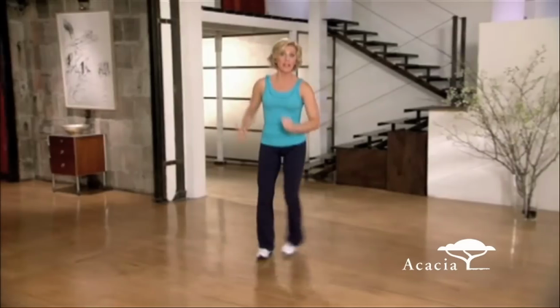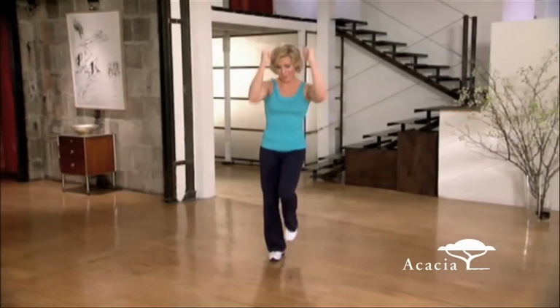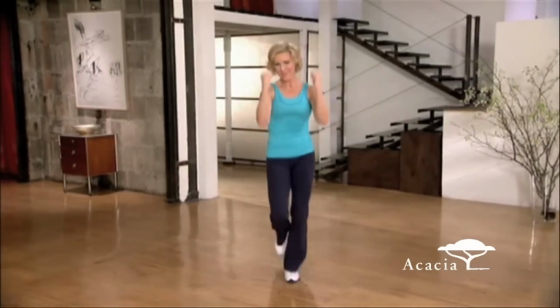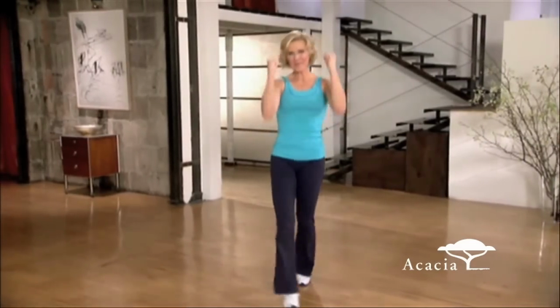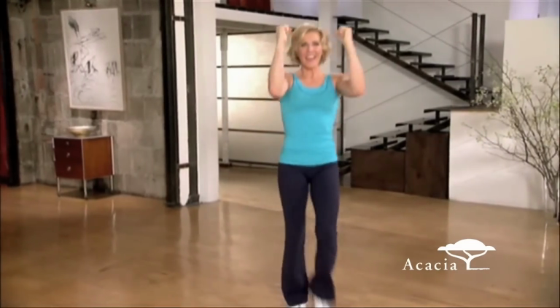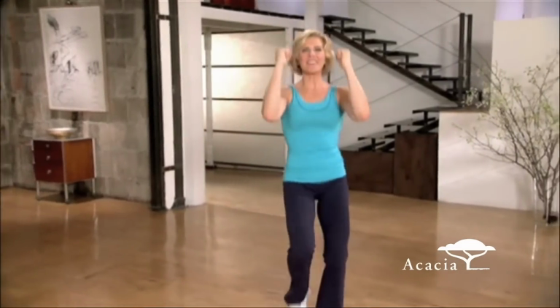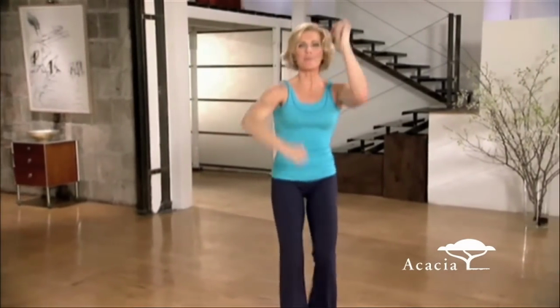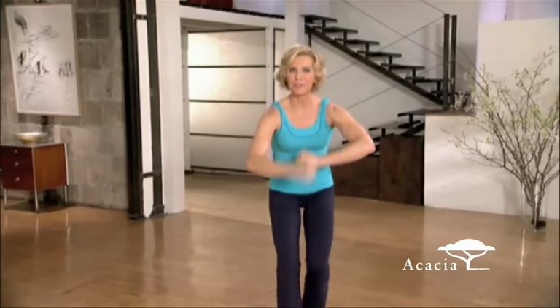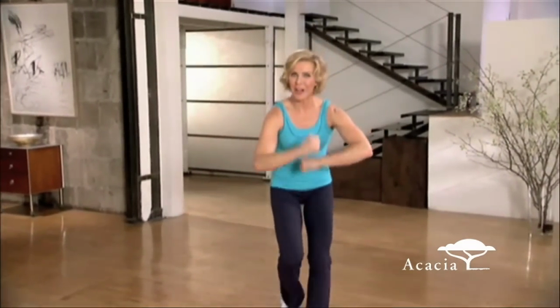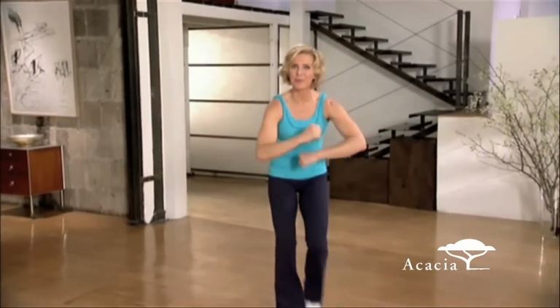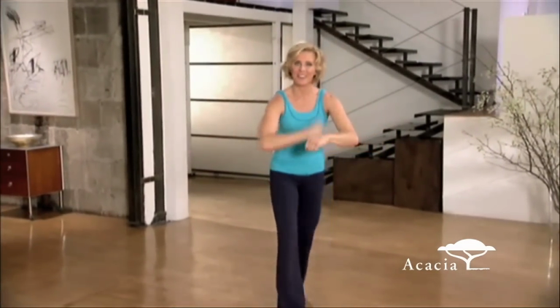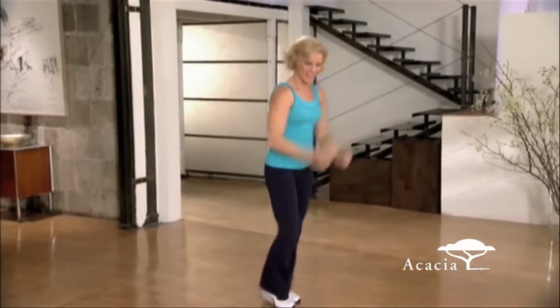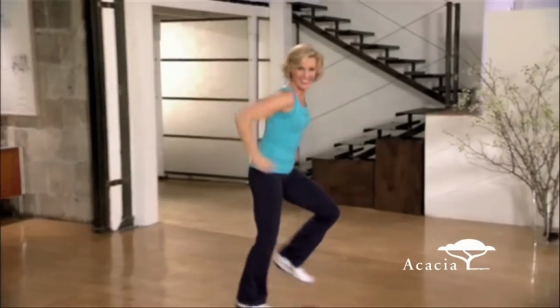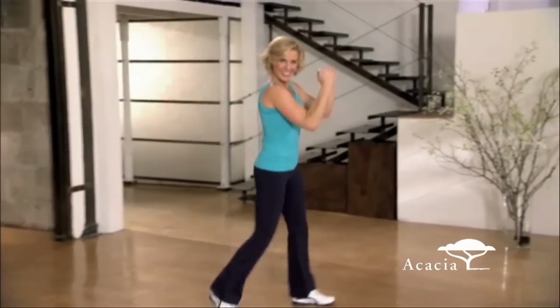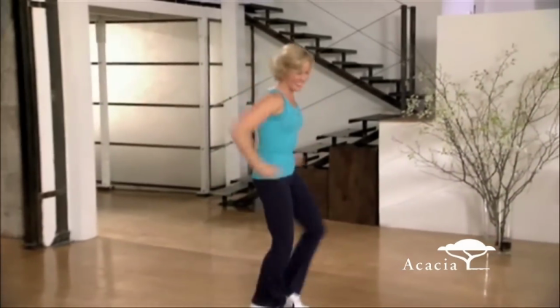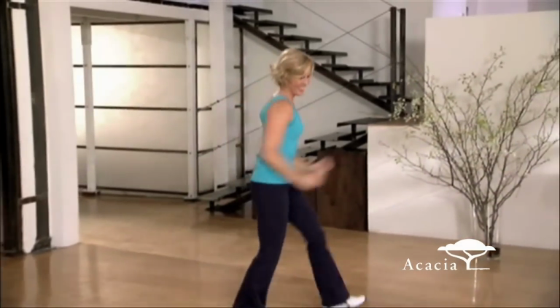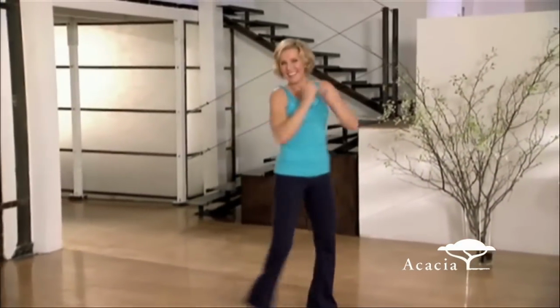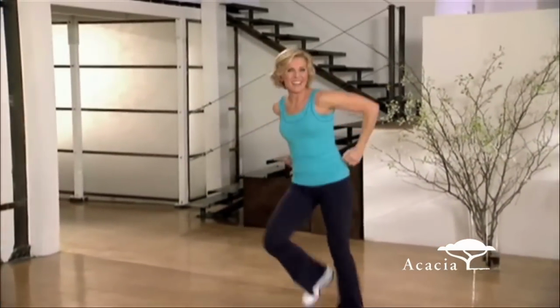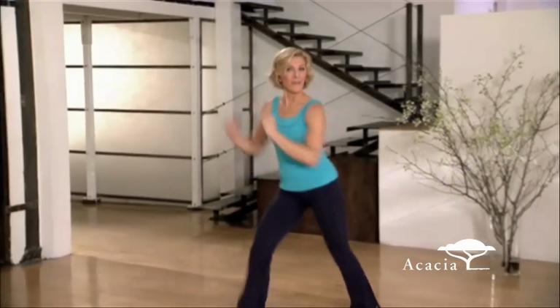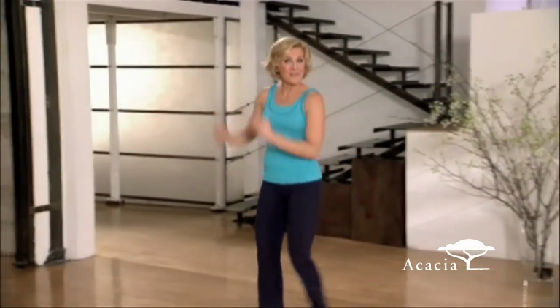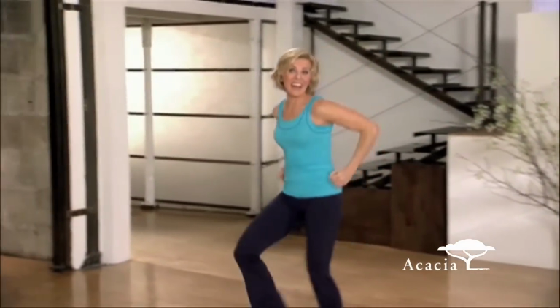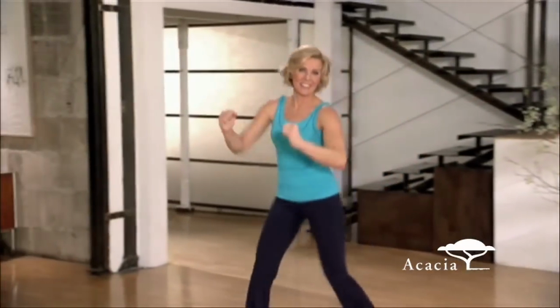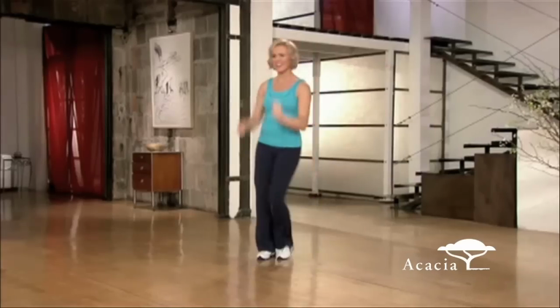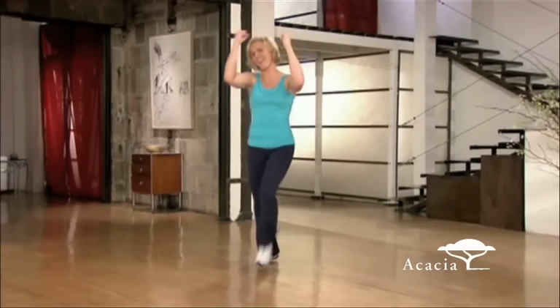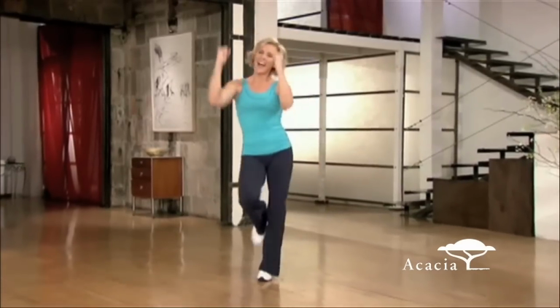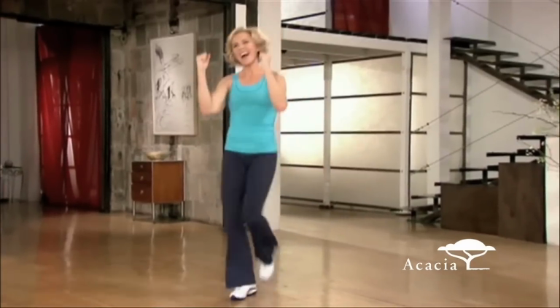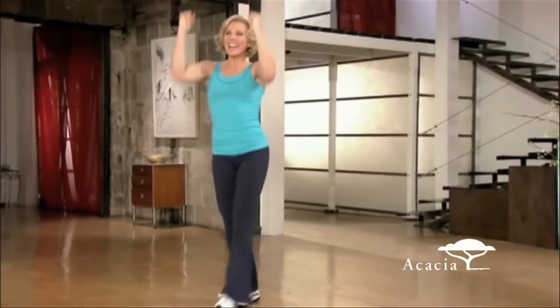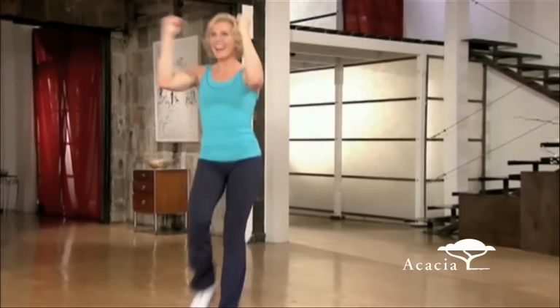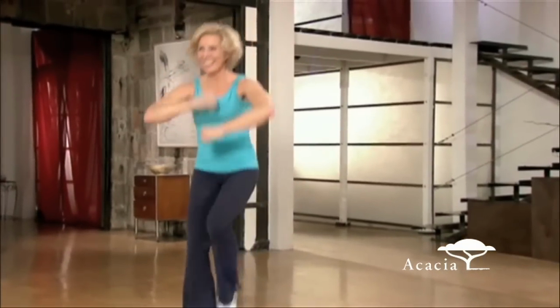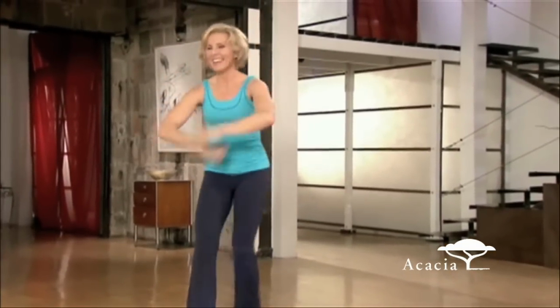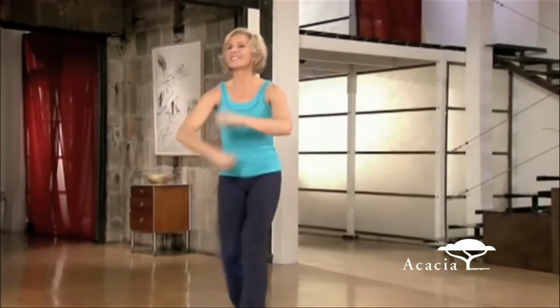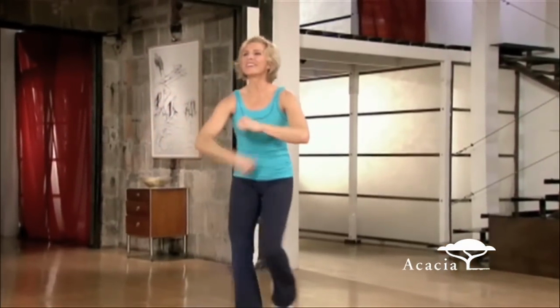Bring it up. Add the arms when you feel comfortable. Forward and back. Chug it. Two-step.